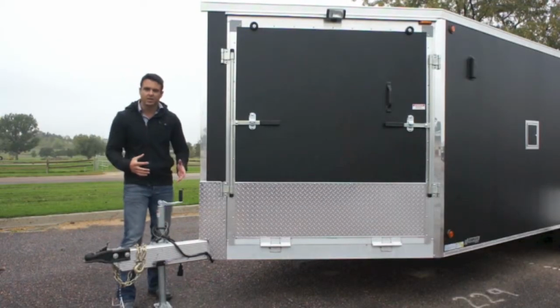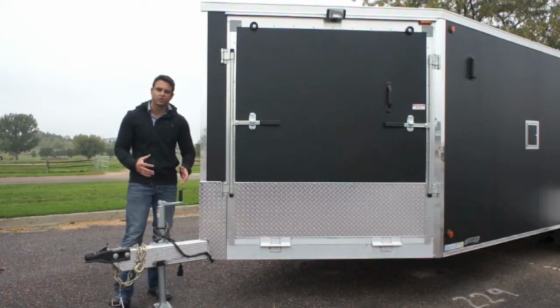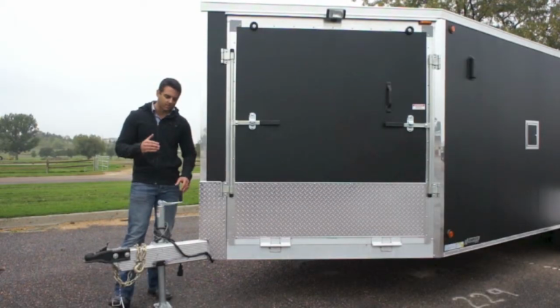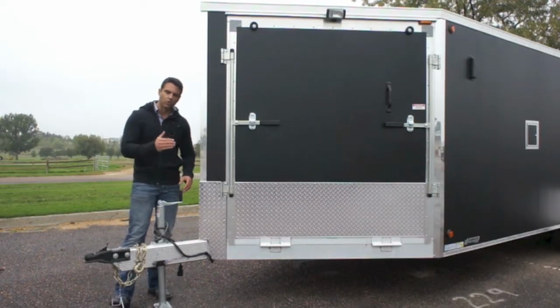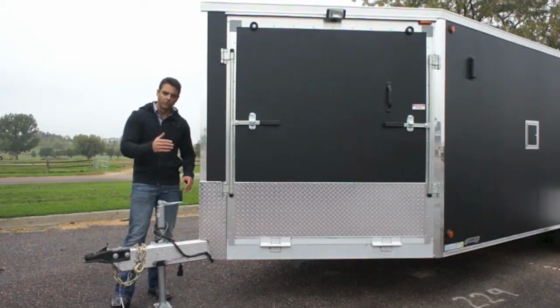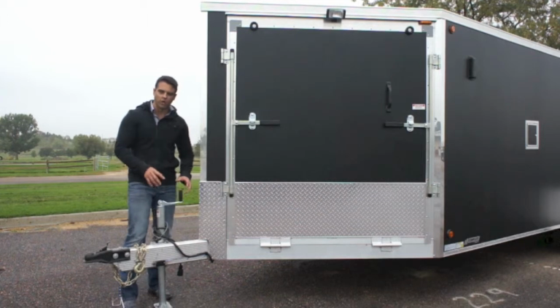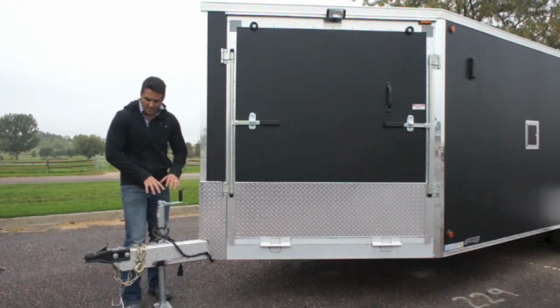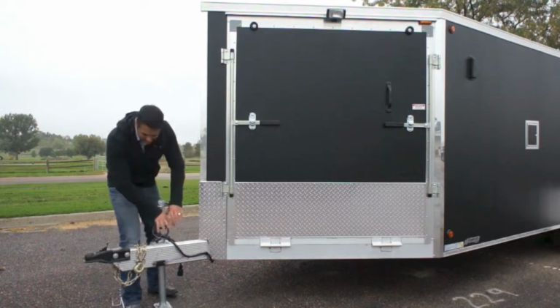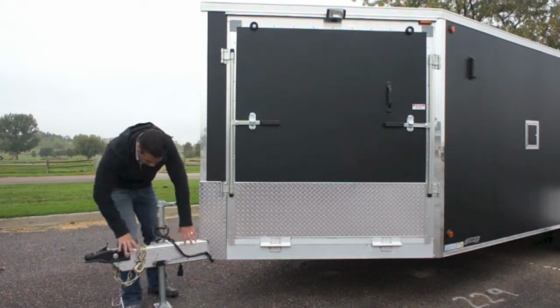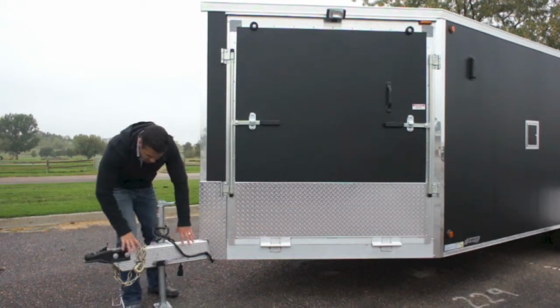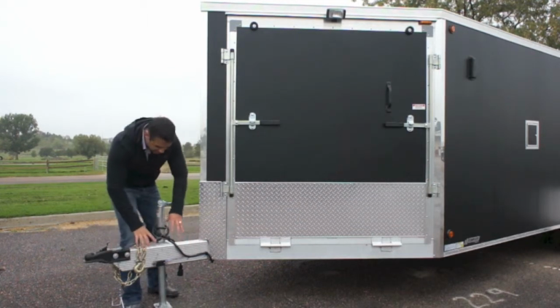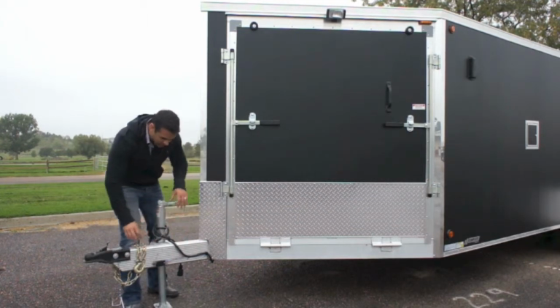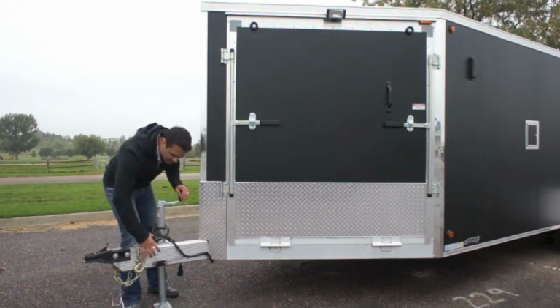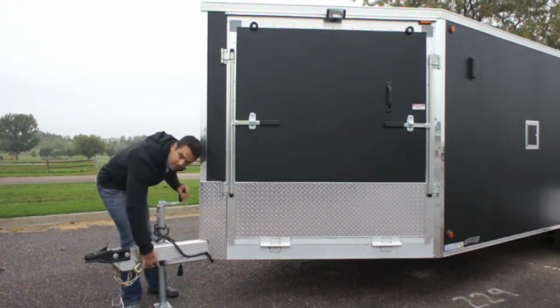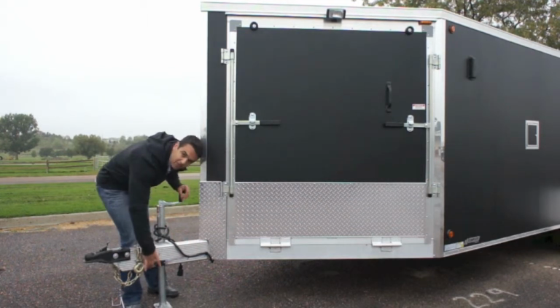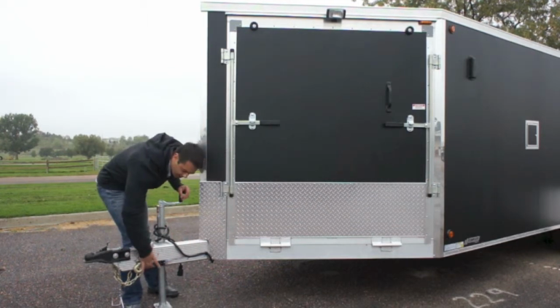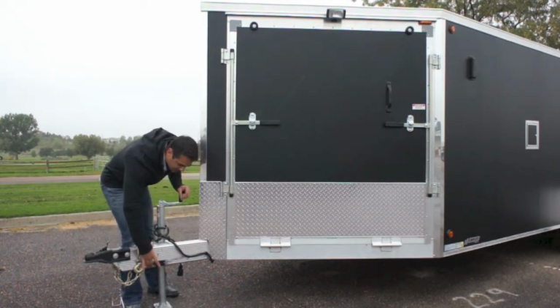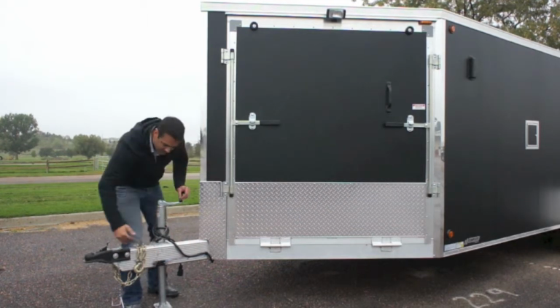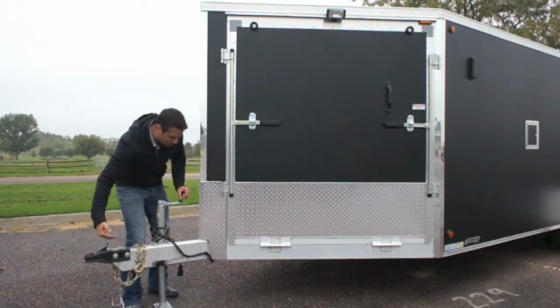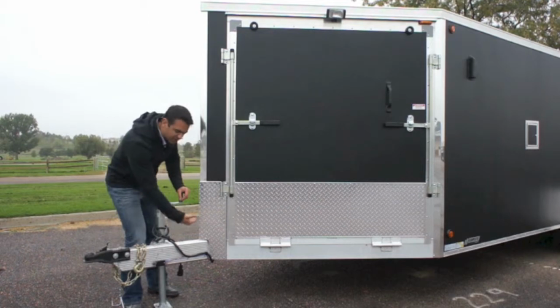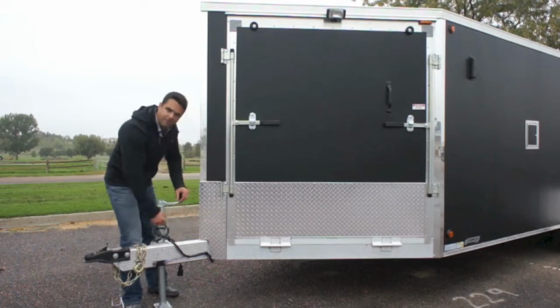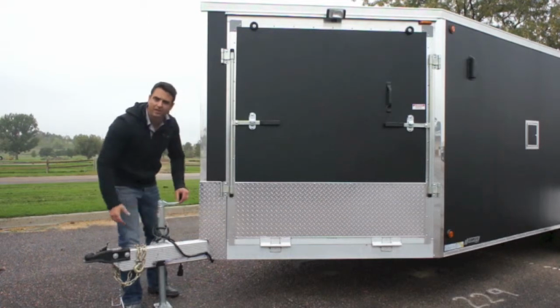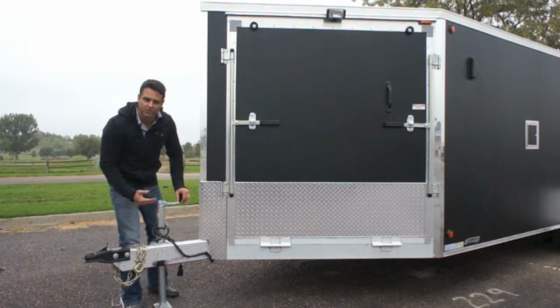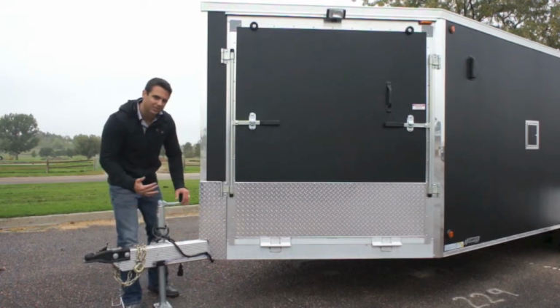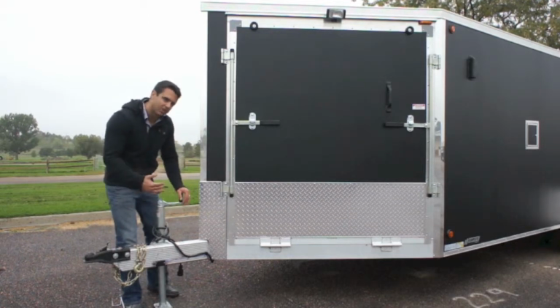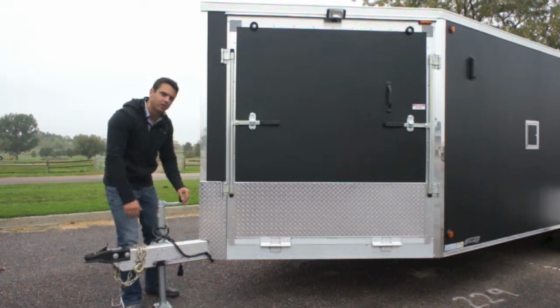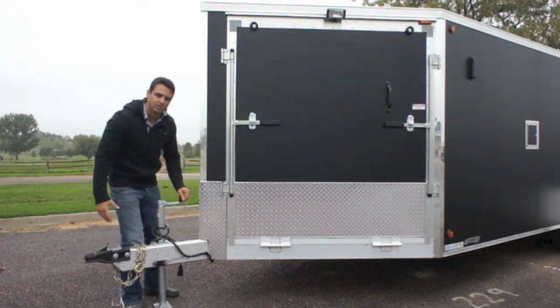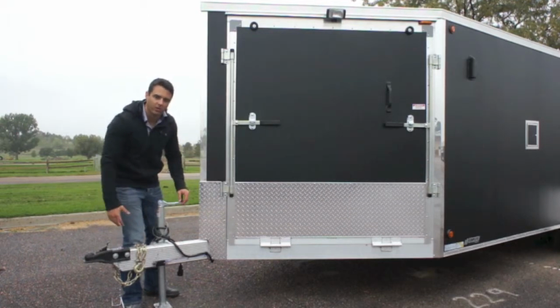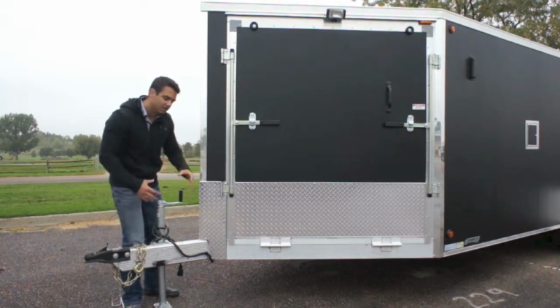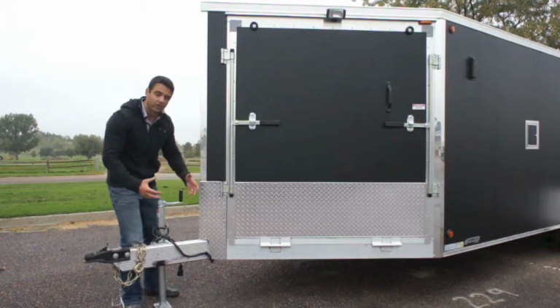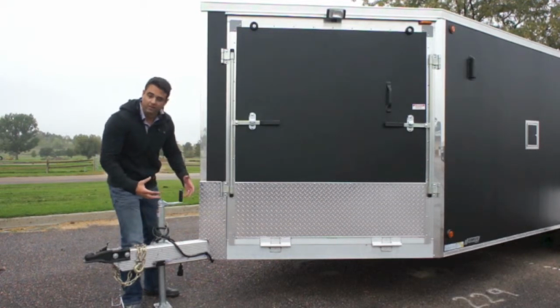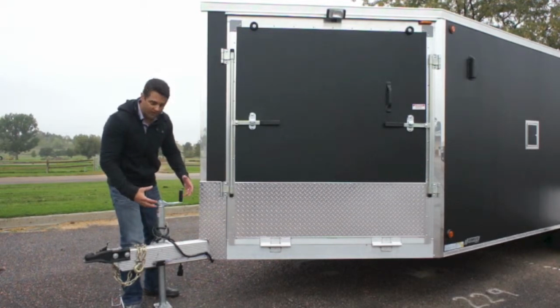The framing structure is an all tube frame, 16 on center cross members, floor, roof, and walls. The main tube section here — this beefy piece right here that you see — actually runs 10 feet back into the trailer, catching several cross members along the way, strengthening the frame.